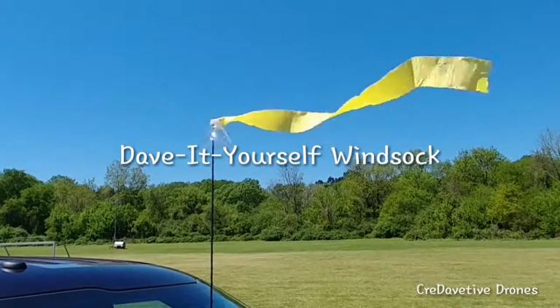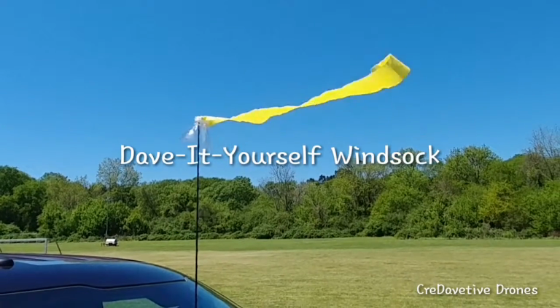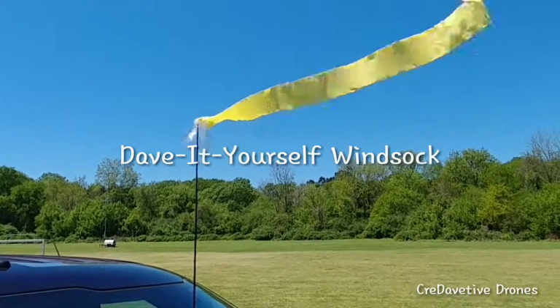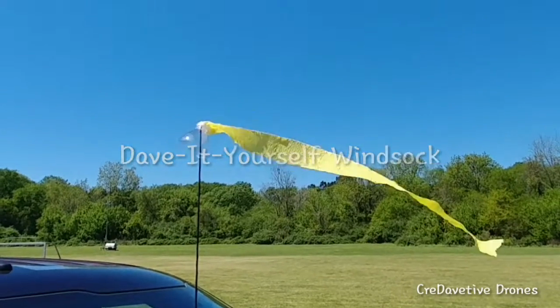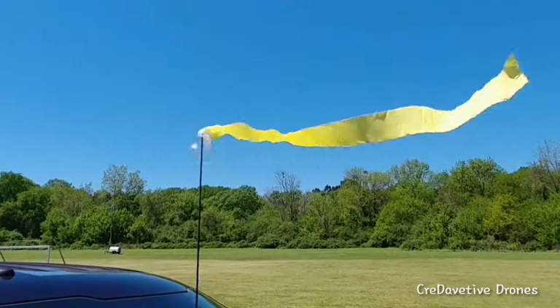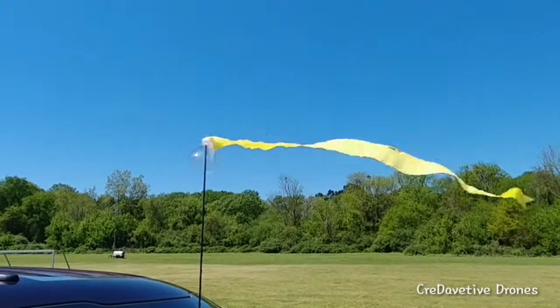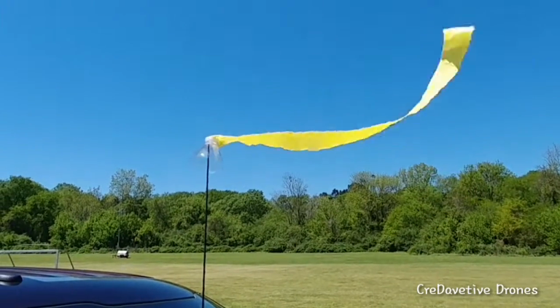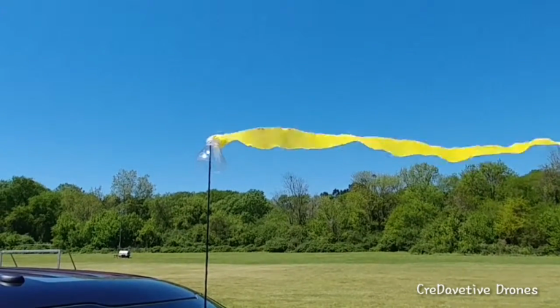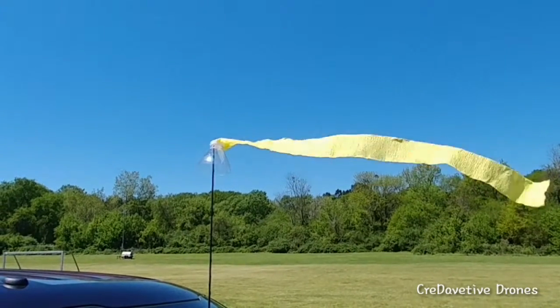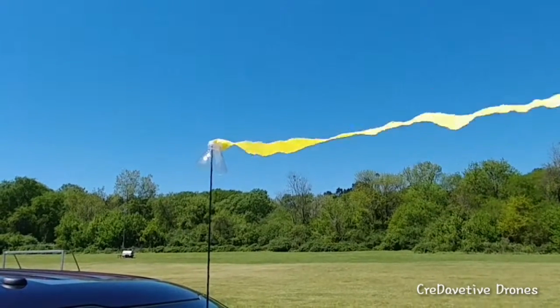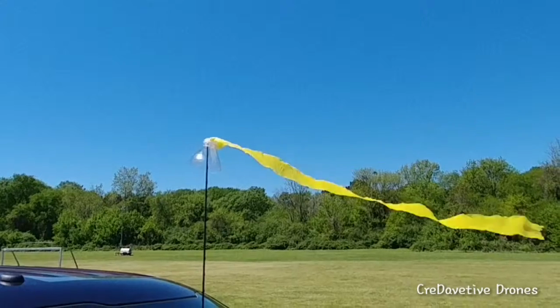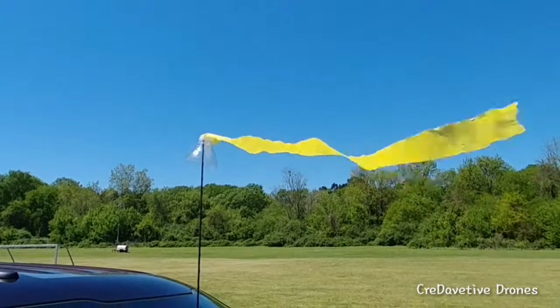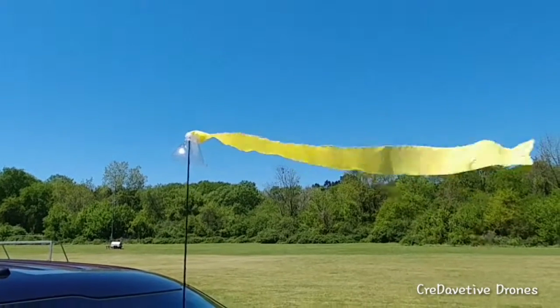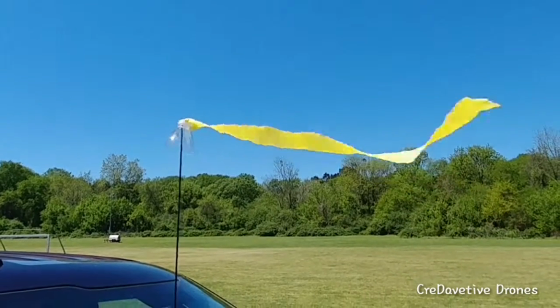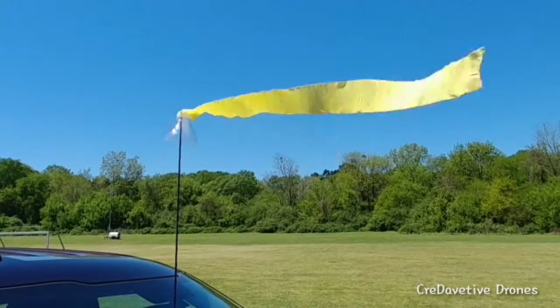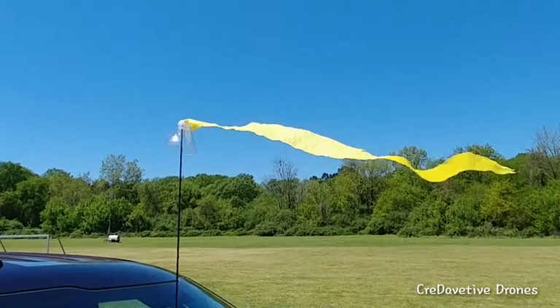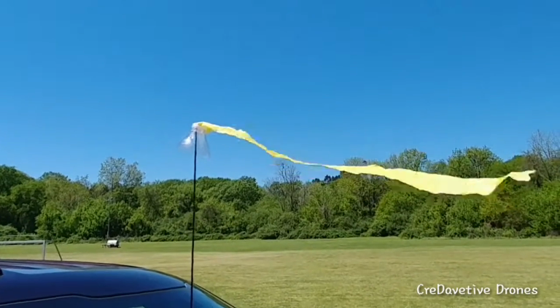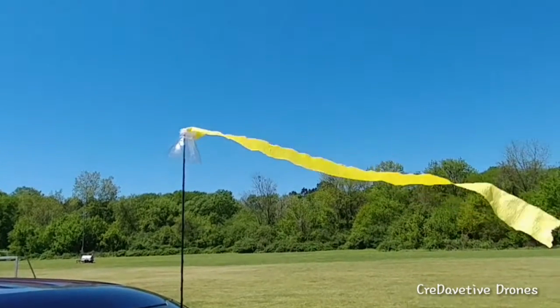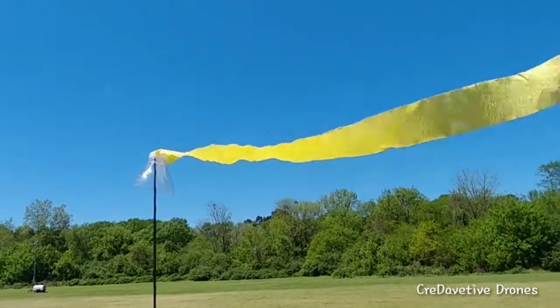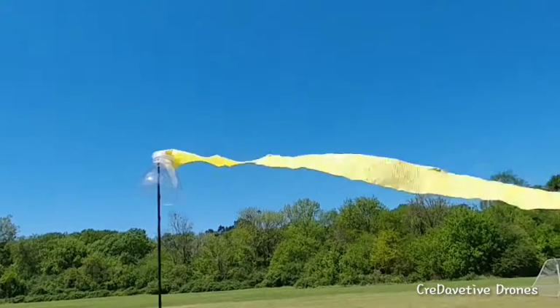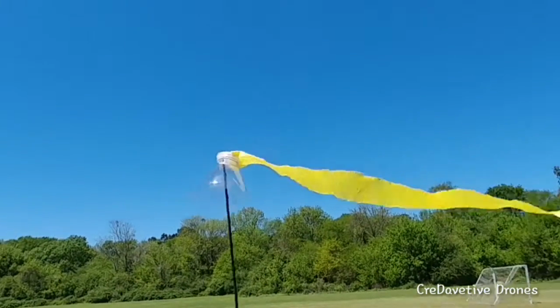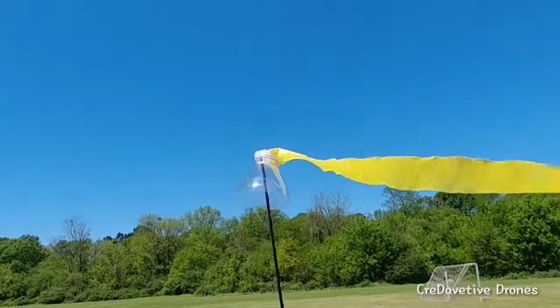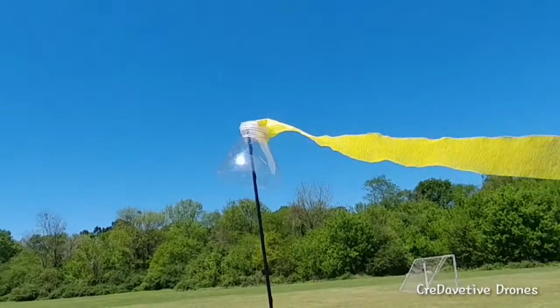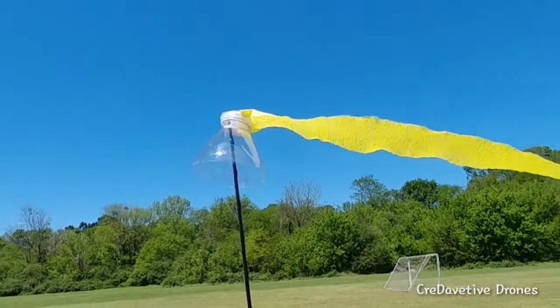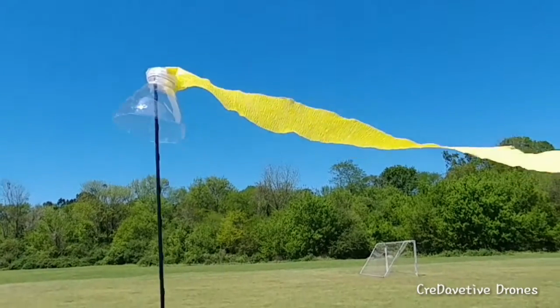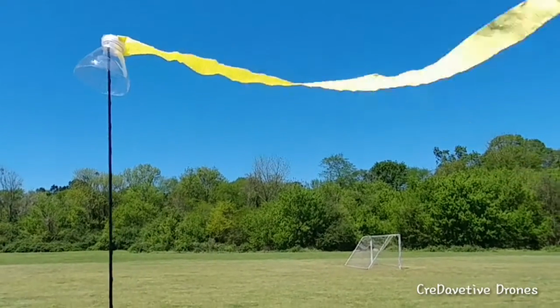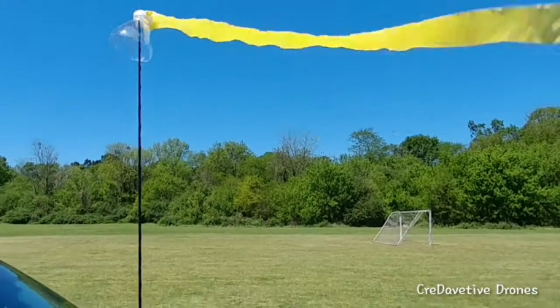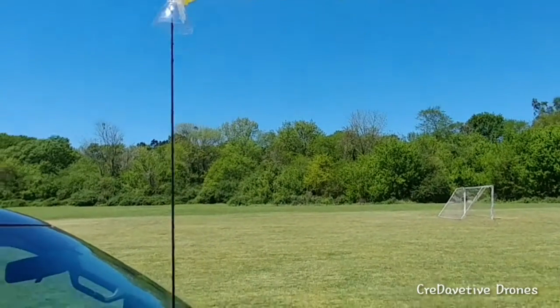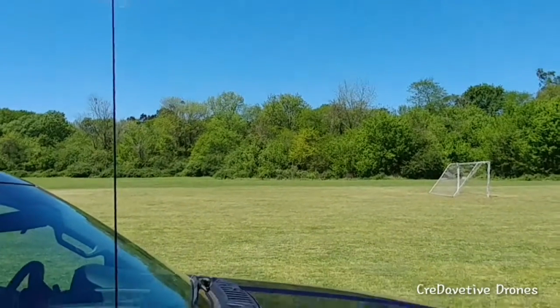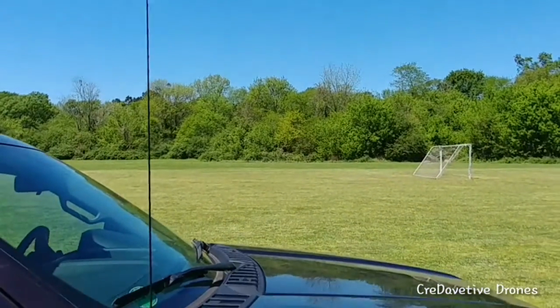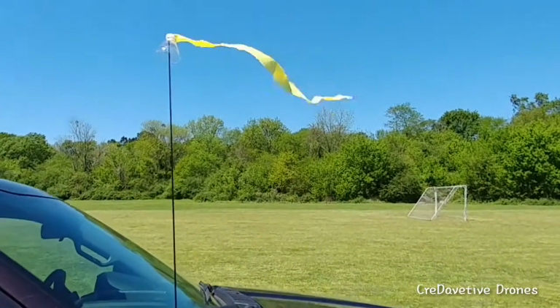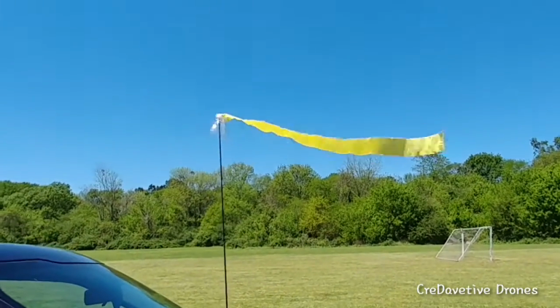Hey friends, Dave here with Creative Drillings on the Dave It Yourself channel, and I just Dave It Yourself another item. I just made myself a windsock of sorts by cutting the top of a water bottle off and taping a bit of streamer to it, and setting it on top of my truck antenna.